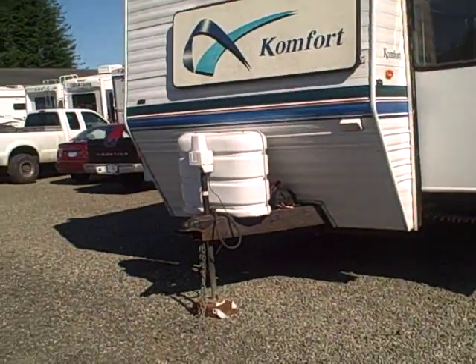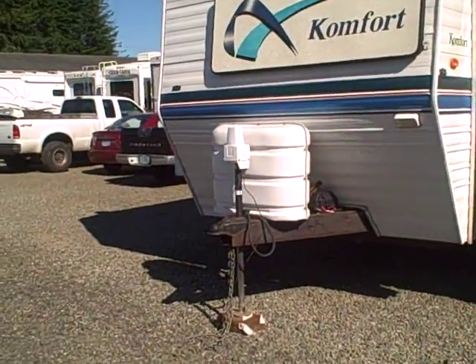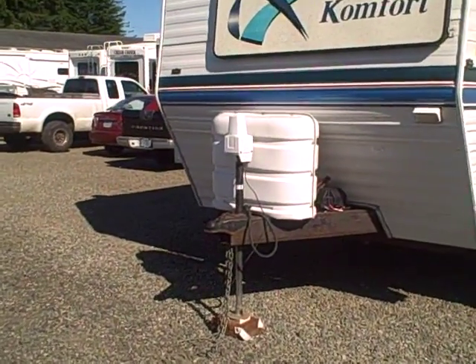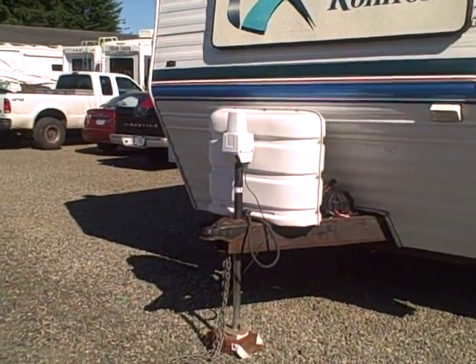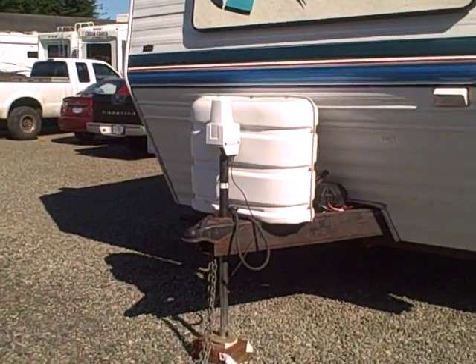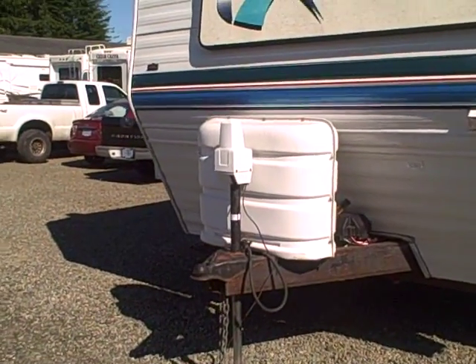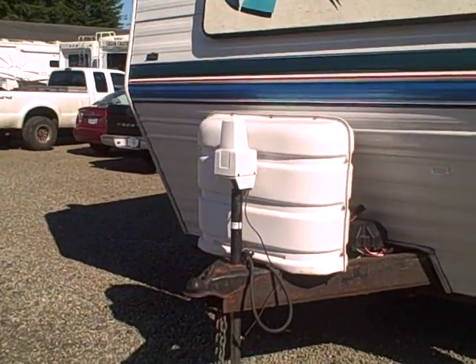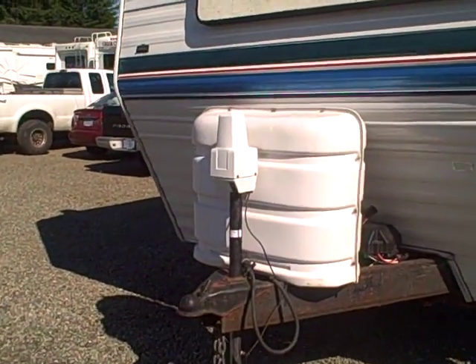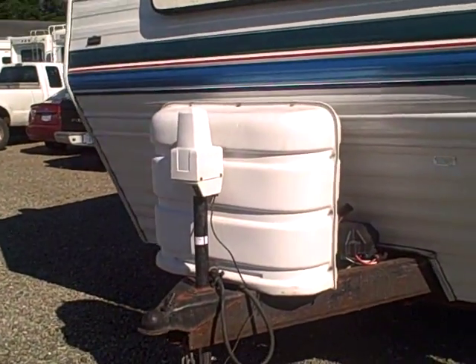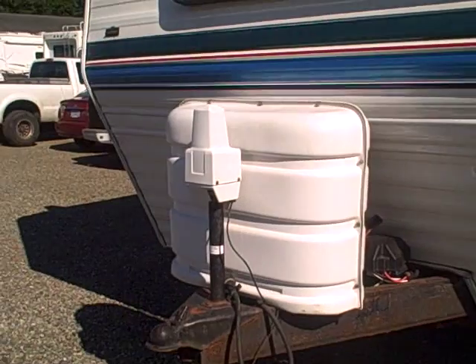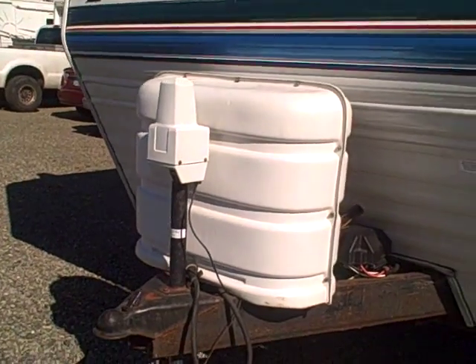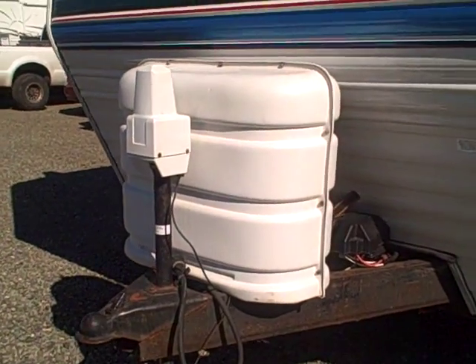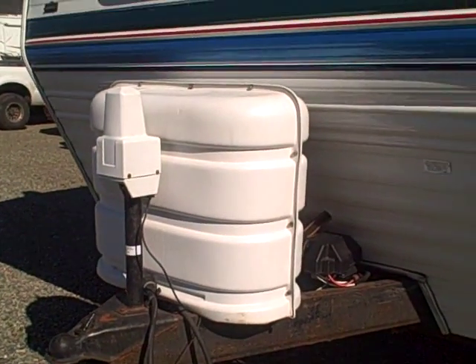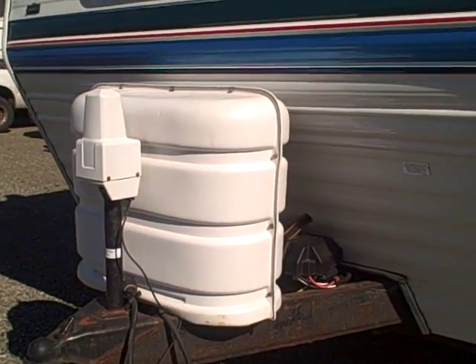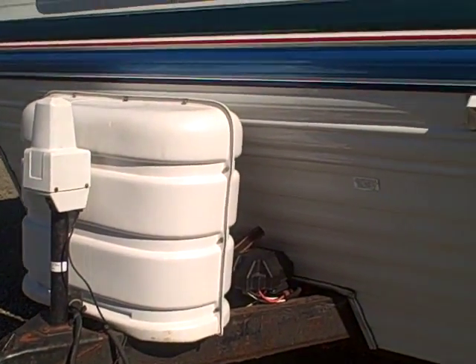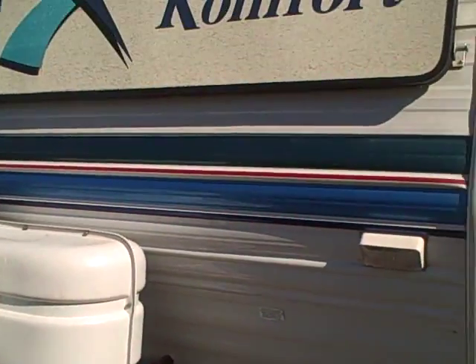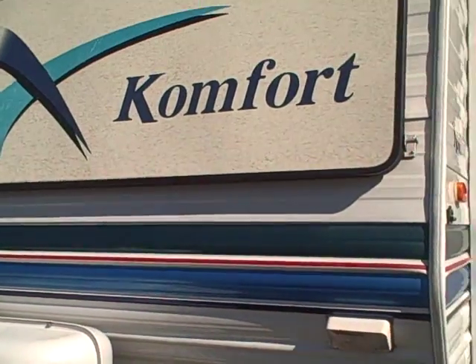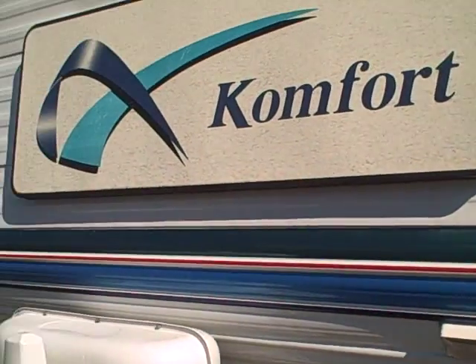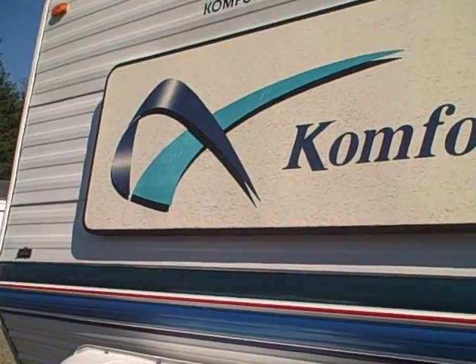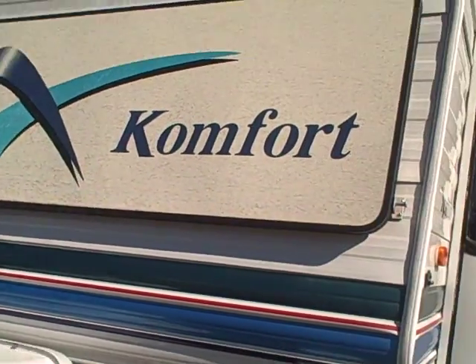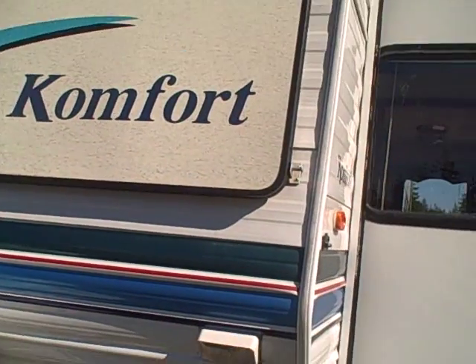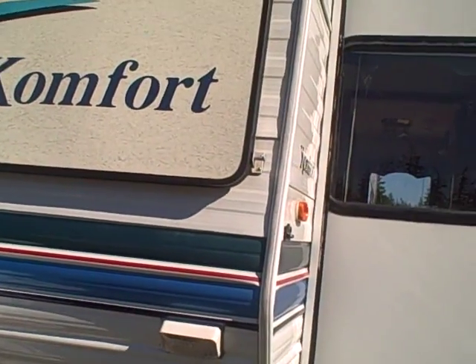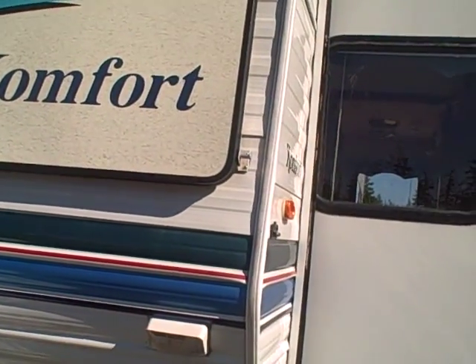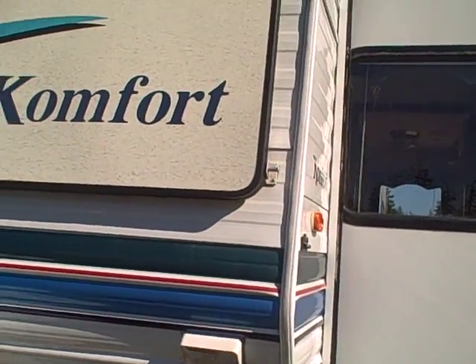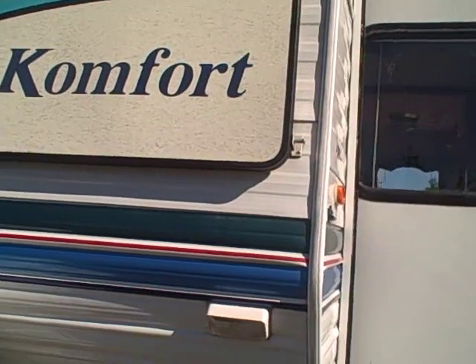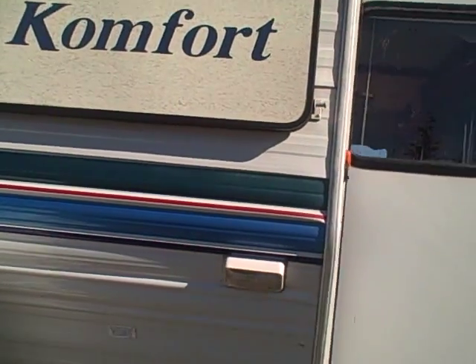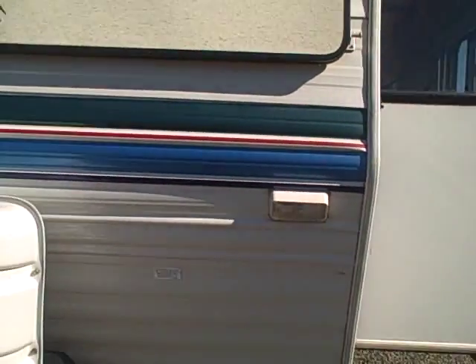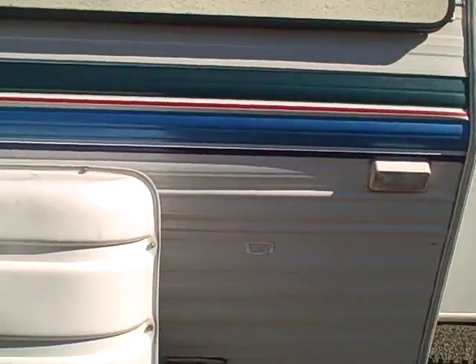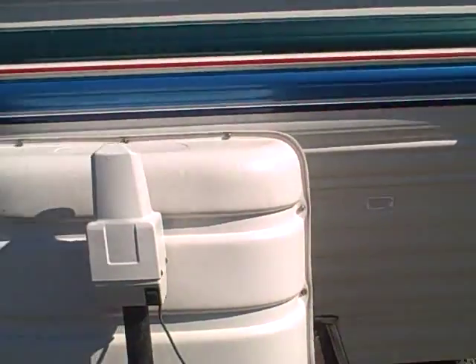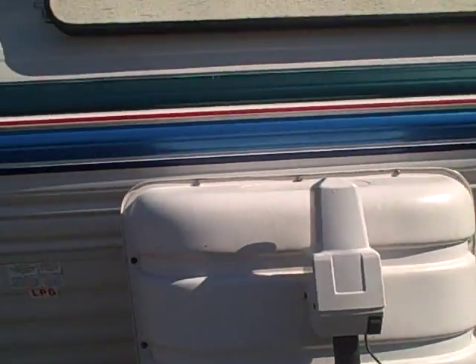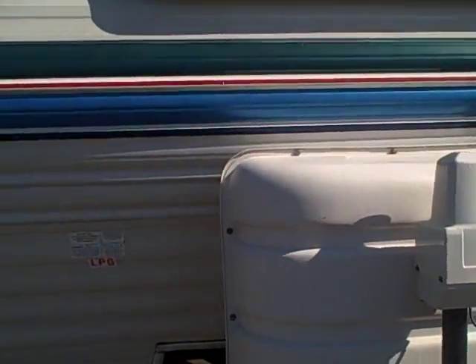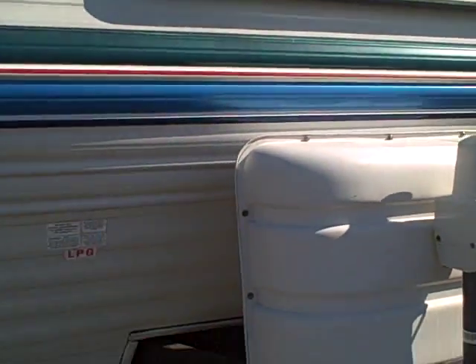You can see it has a power tongue jack here — you don't have to crank it up and down. There are LPG tank covers and a rock guard across the front window to protect when towing or during windstorms.